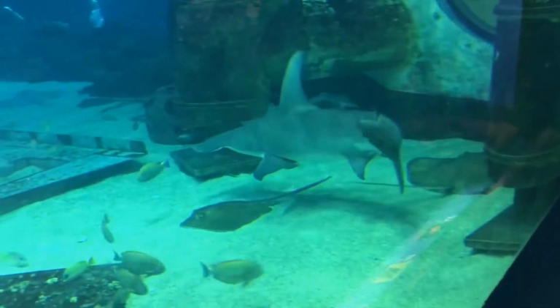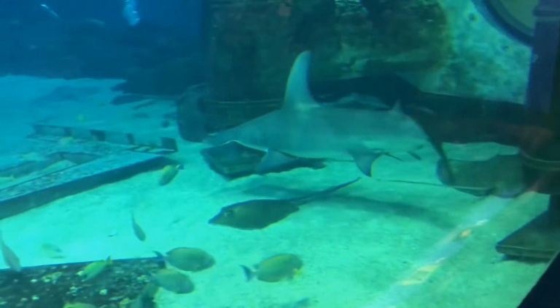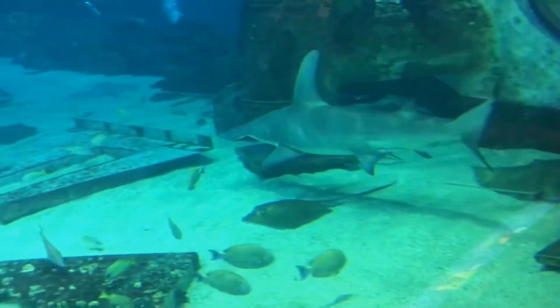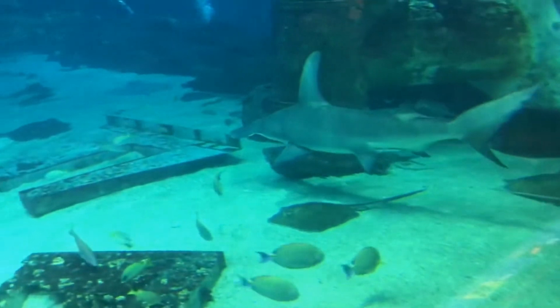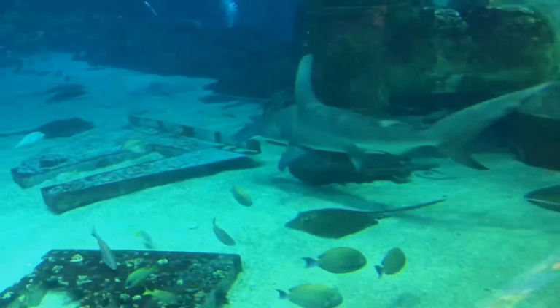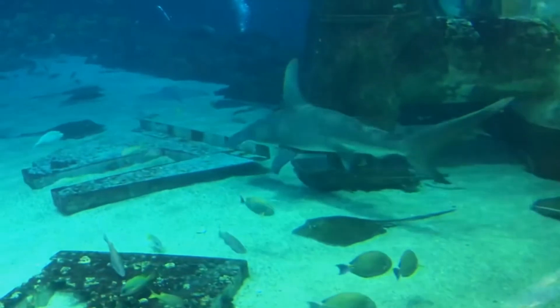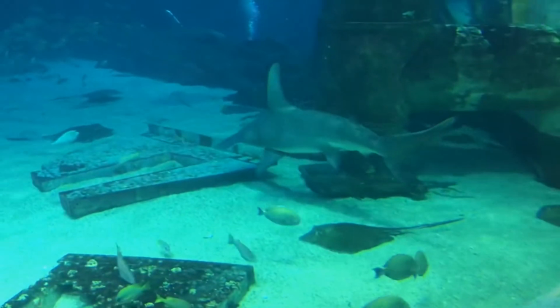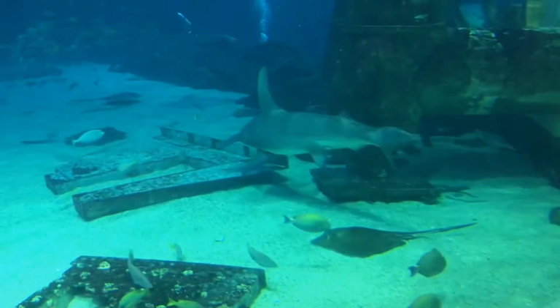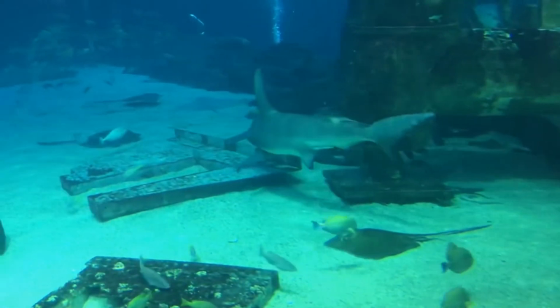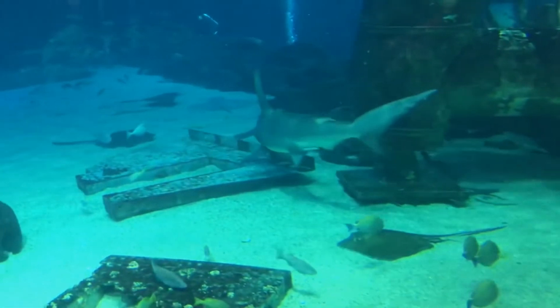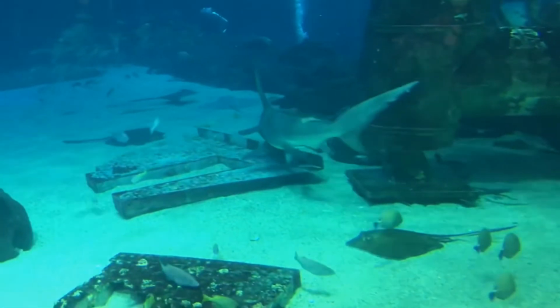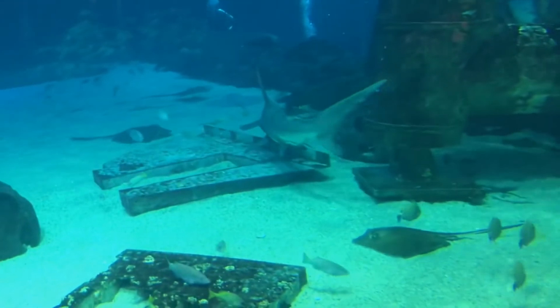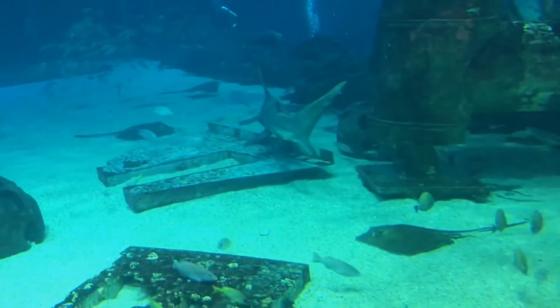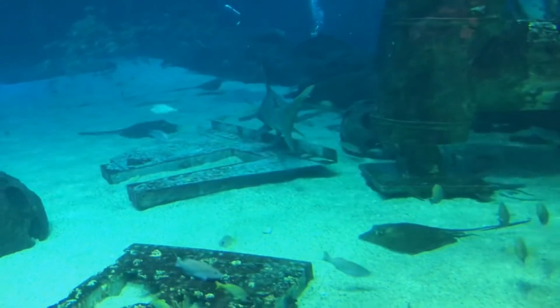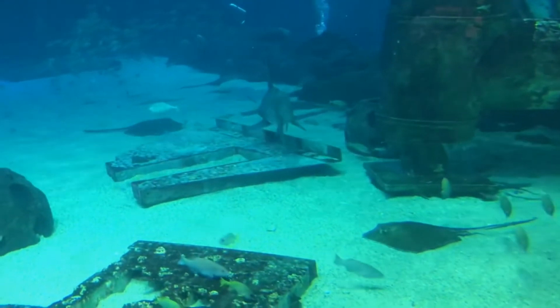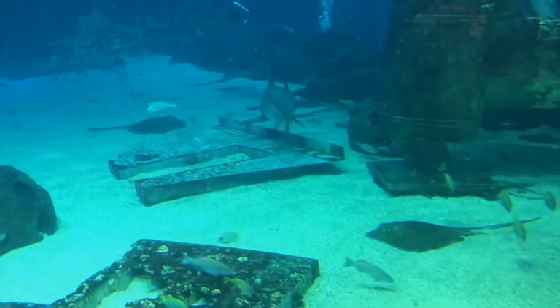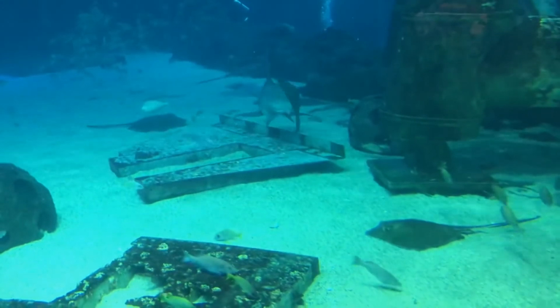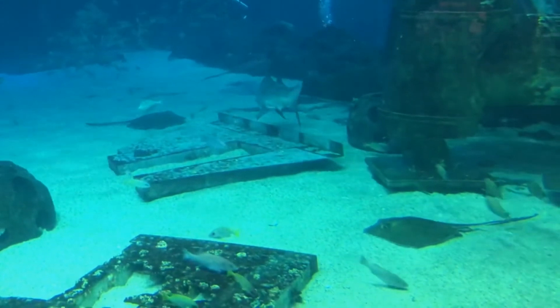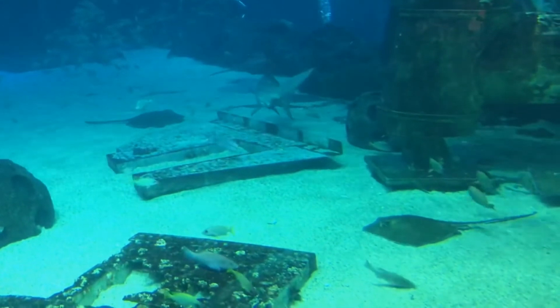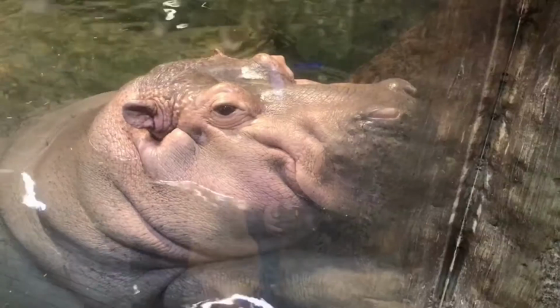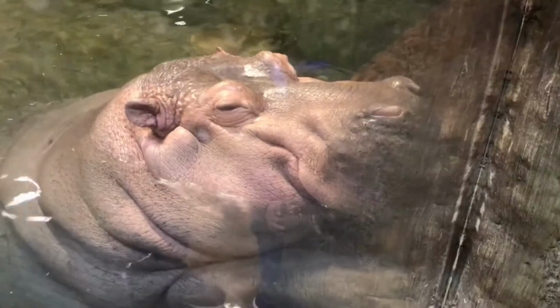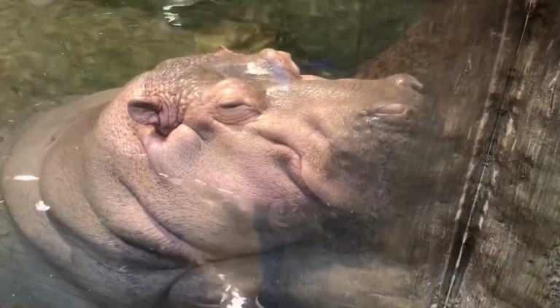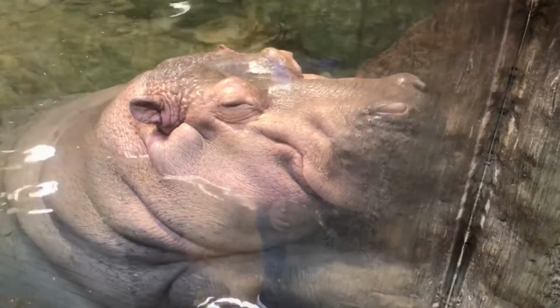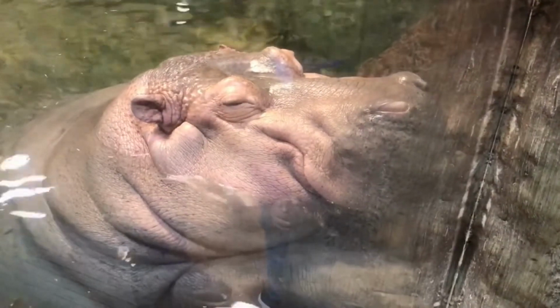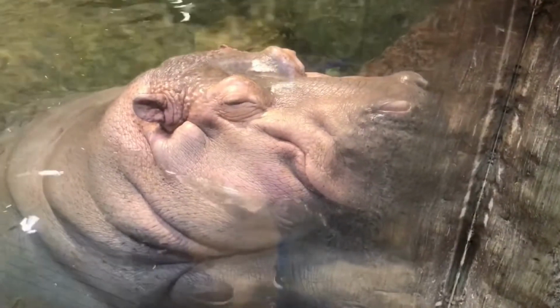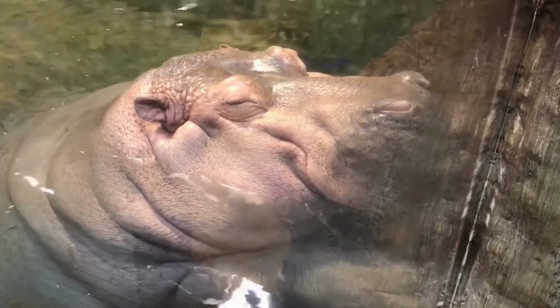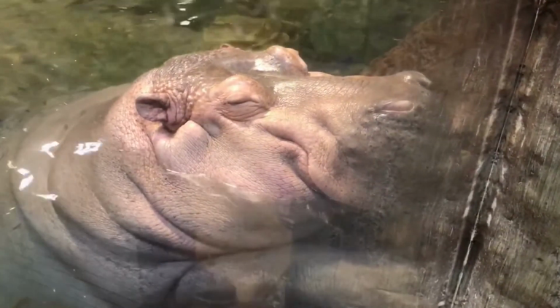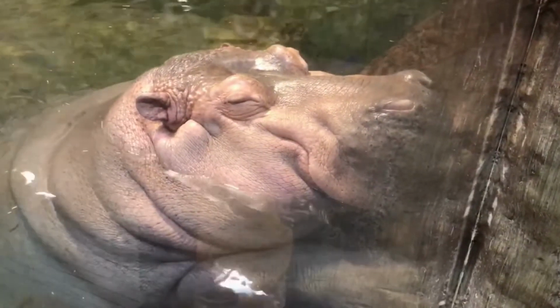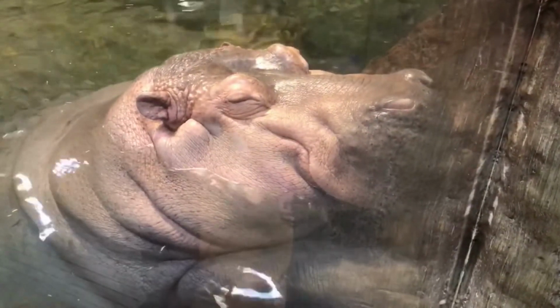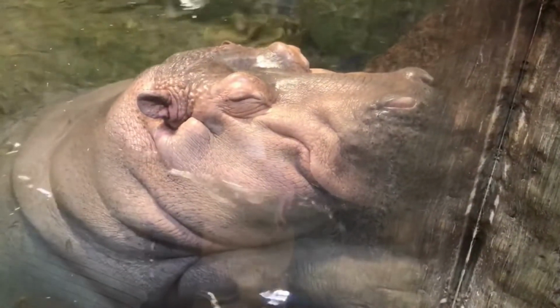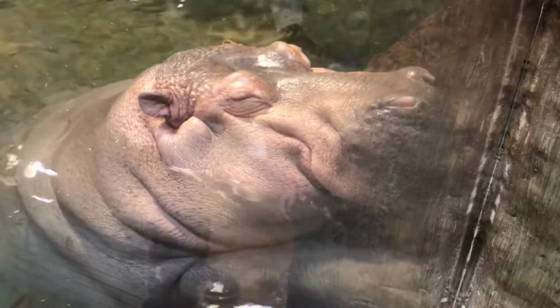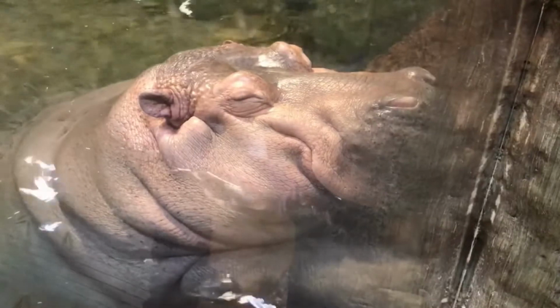Wow! Look at that big shark! I love it. Don't be afraid, there's a wall there. That's awesome! Wow!